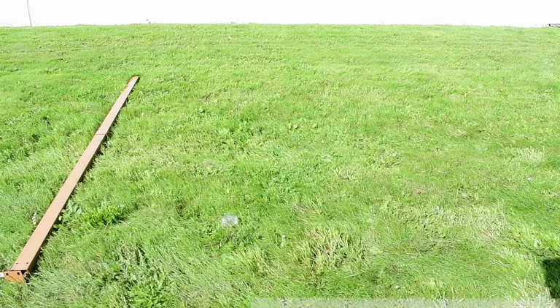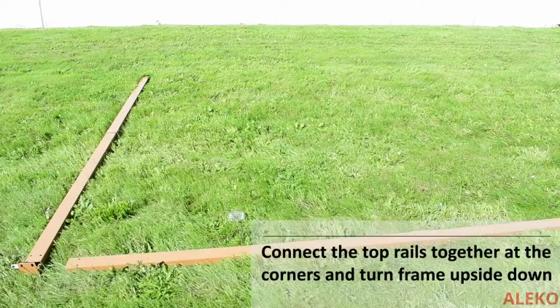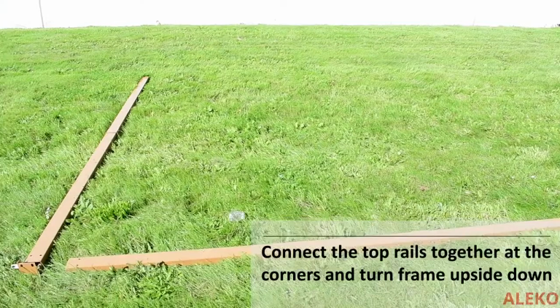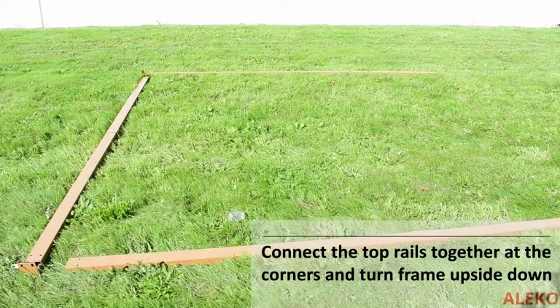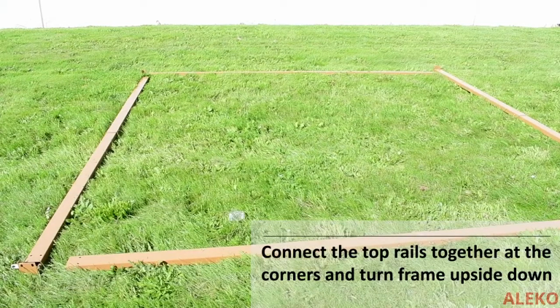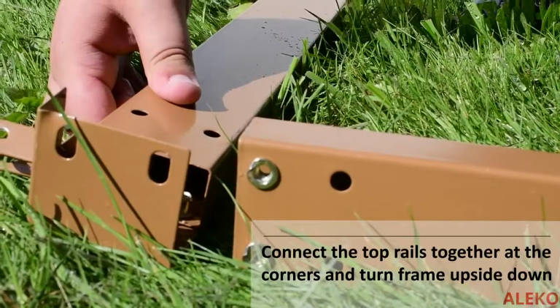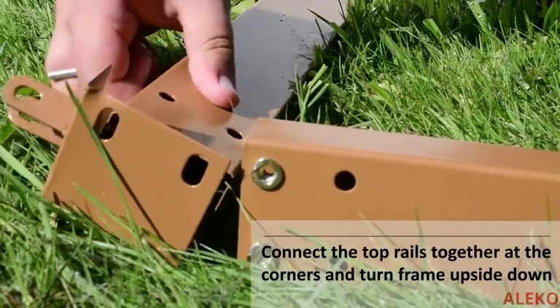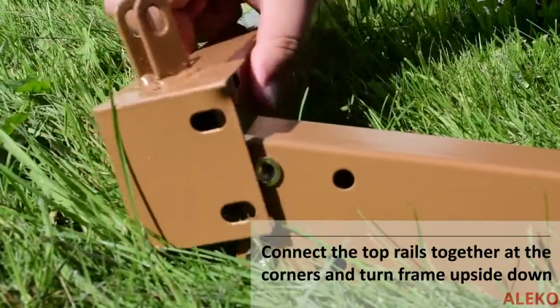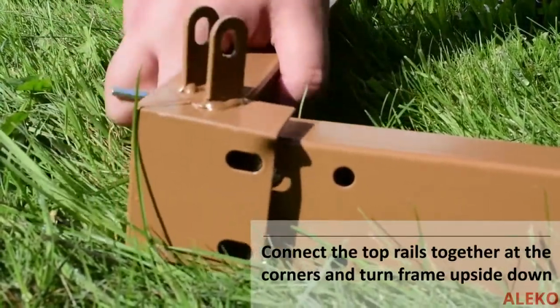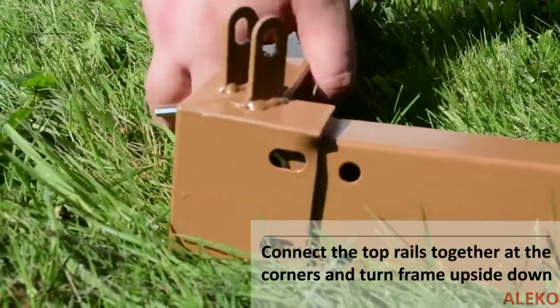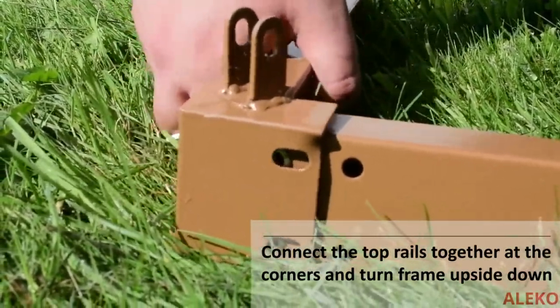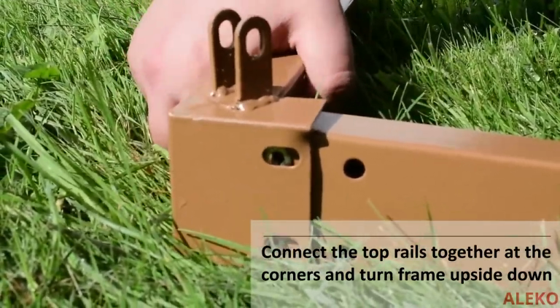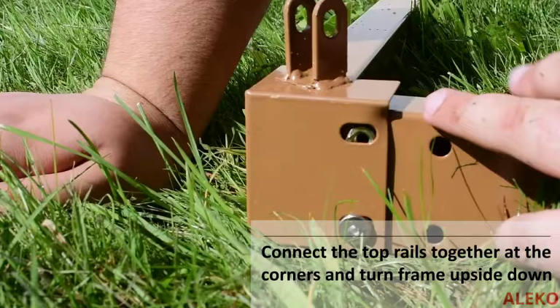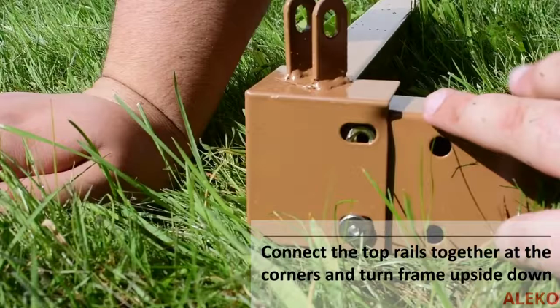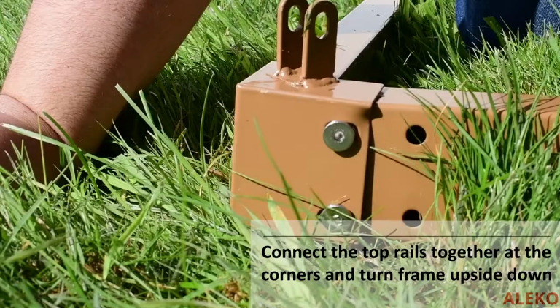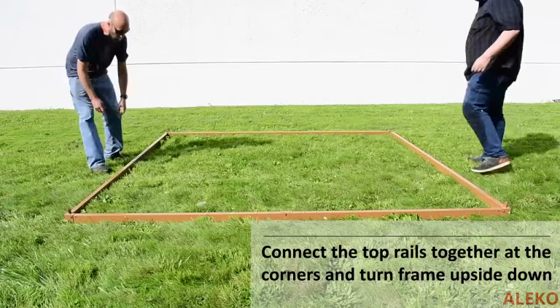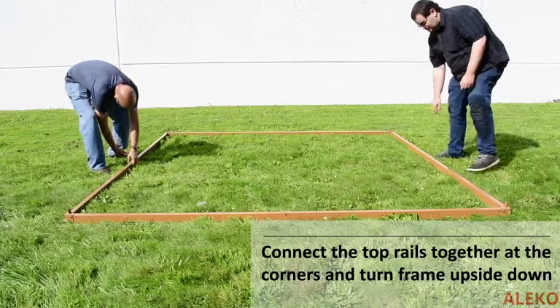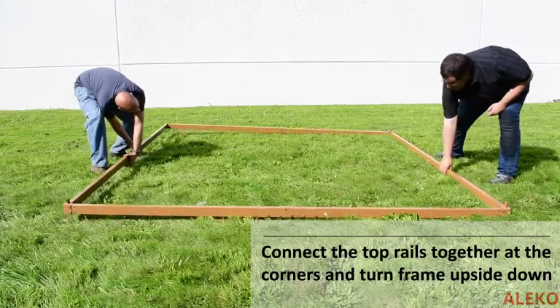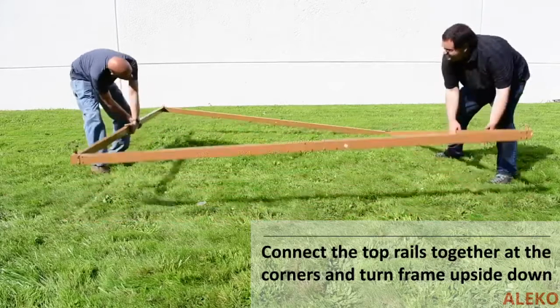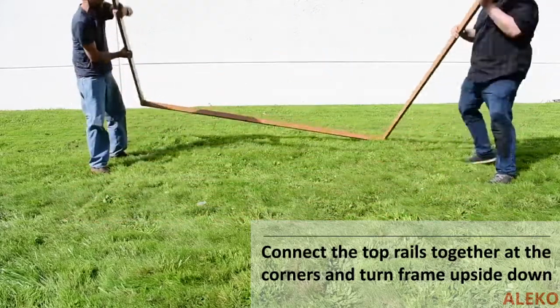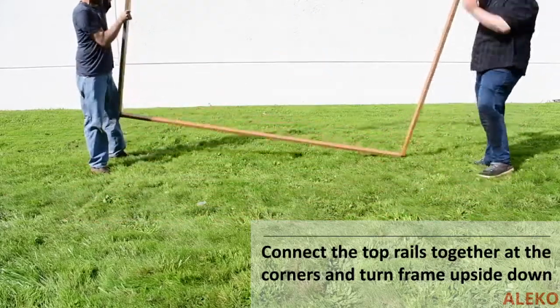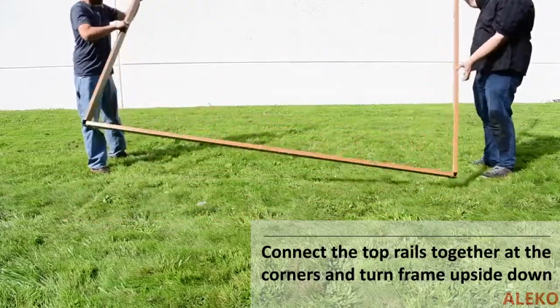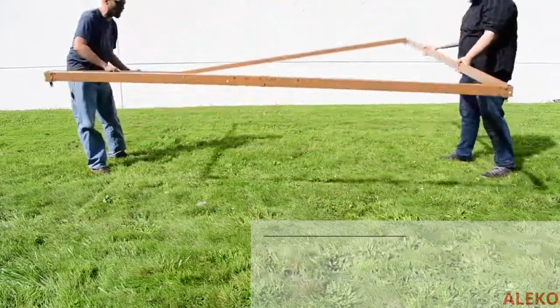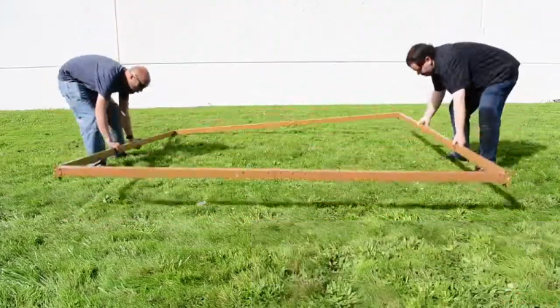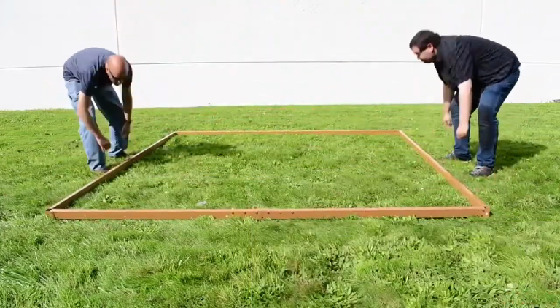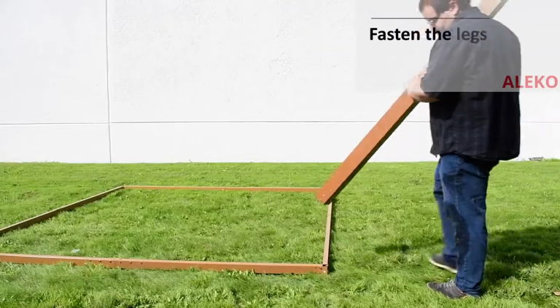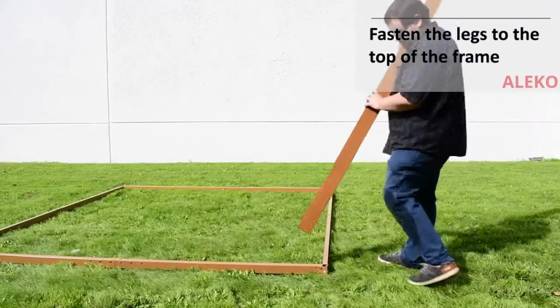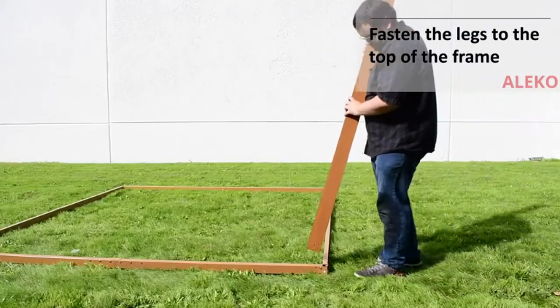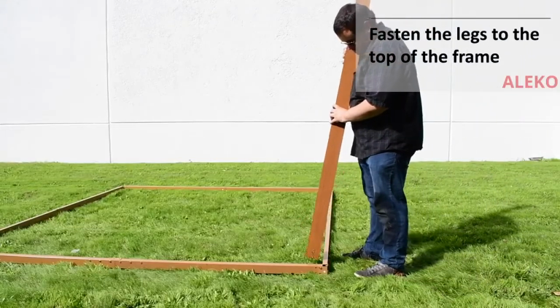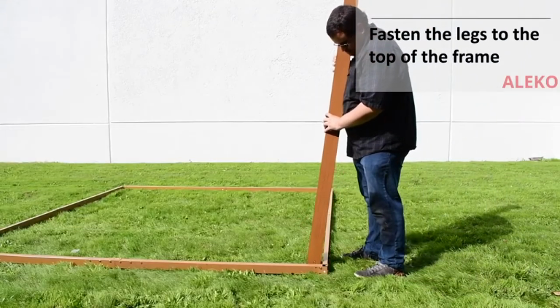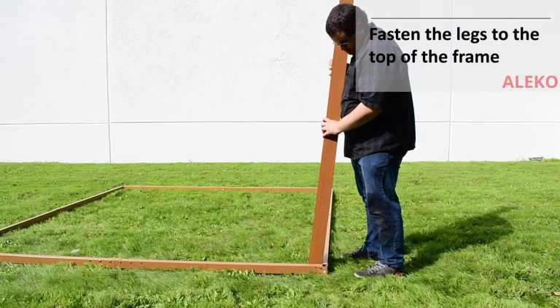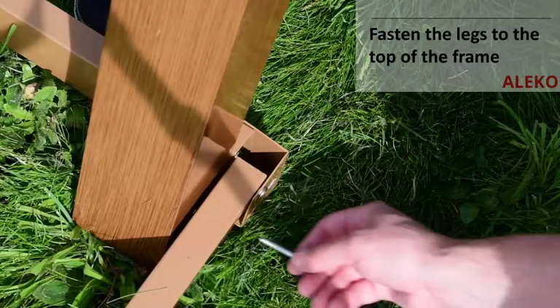Lay the top rails in a square on the ground and connect one another to the attached corner bracket. Then turn the square frame upside down. Fasten each supporting leg into one corner of the top rail frame.